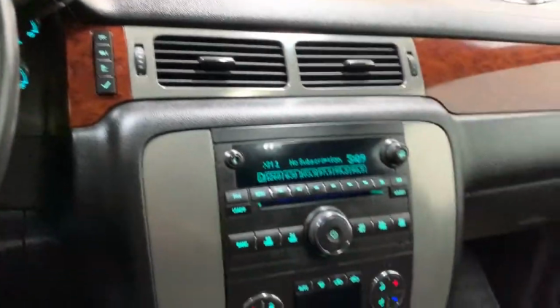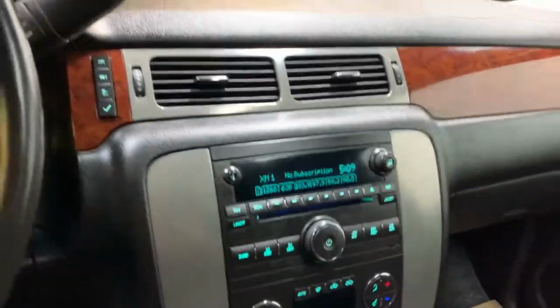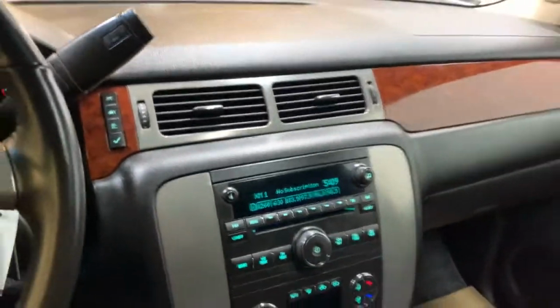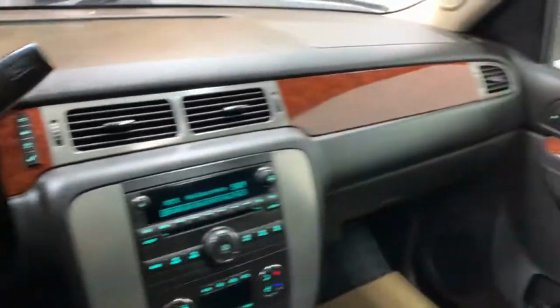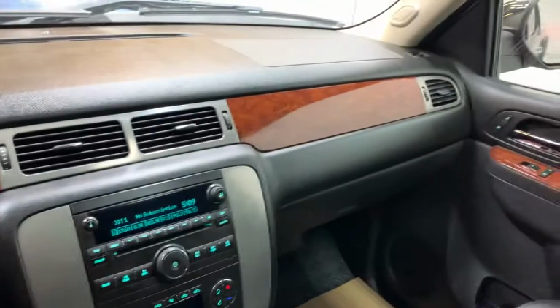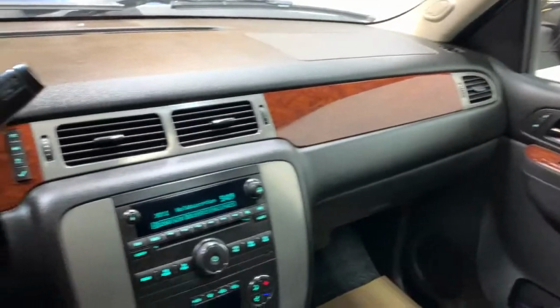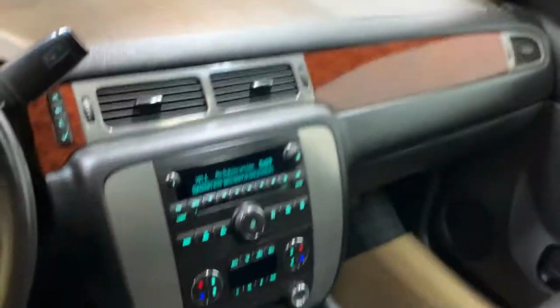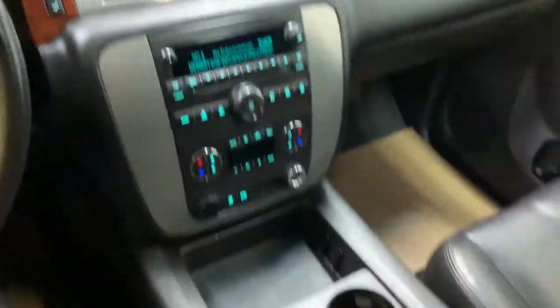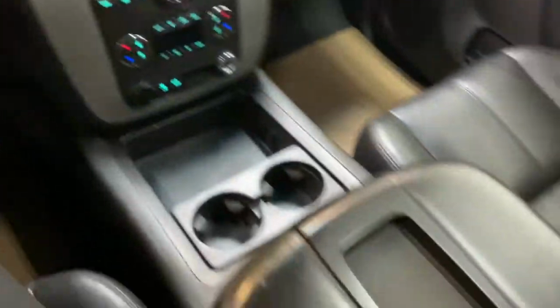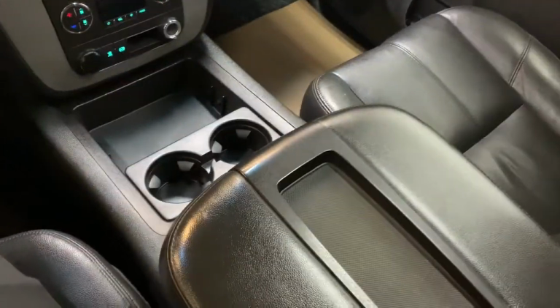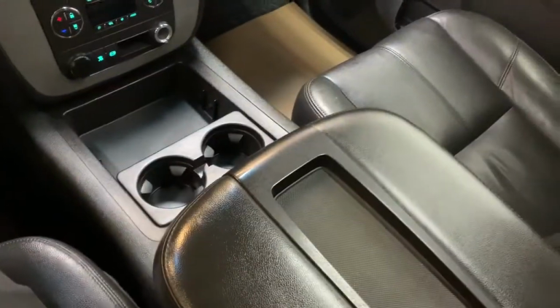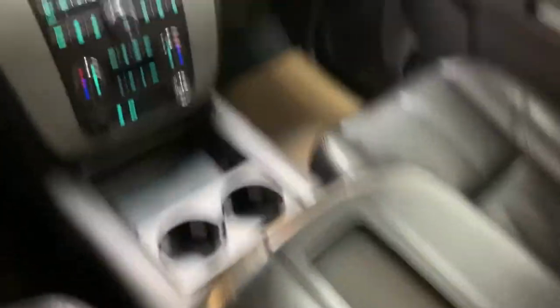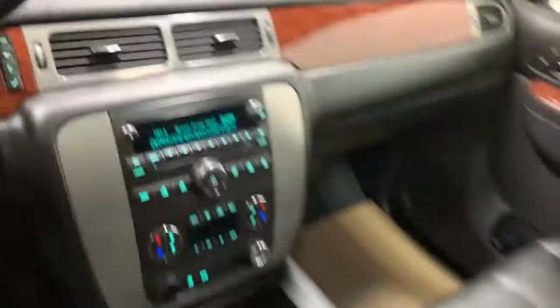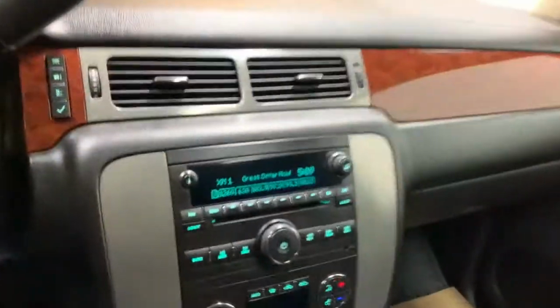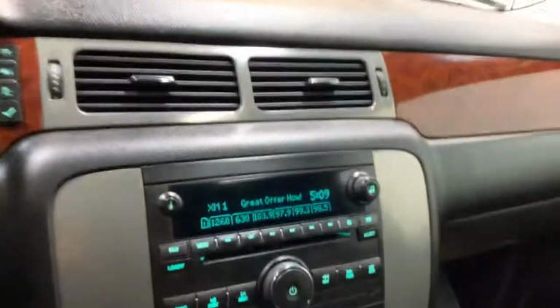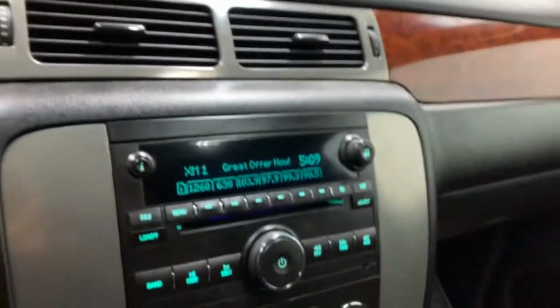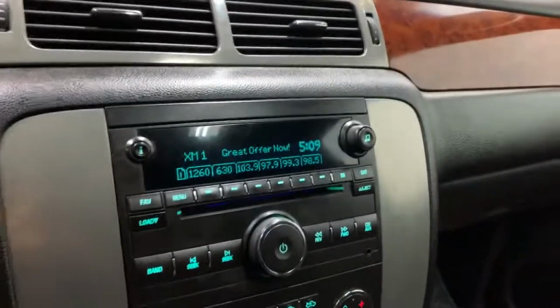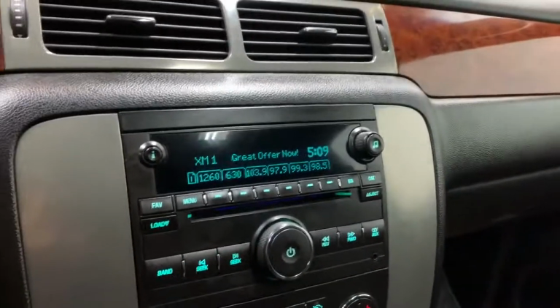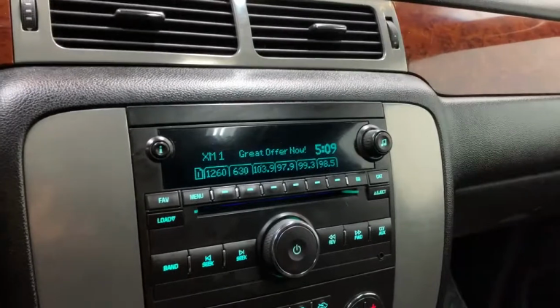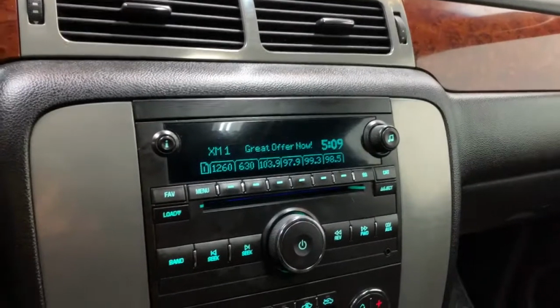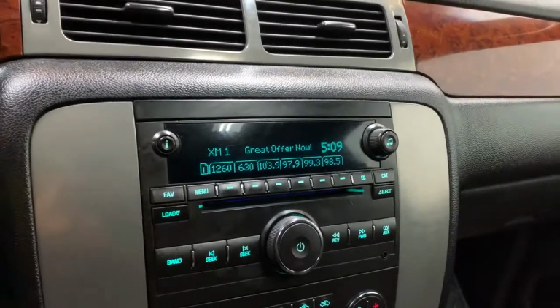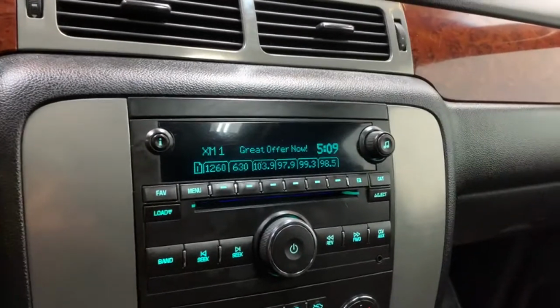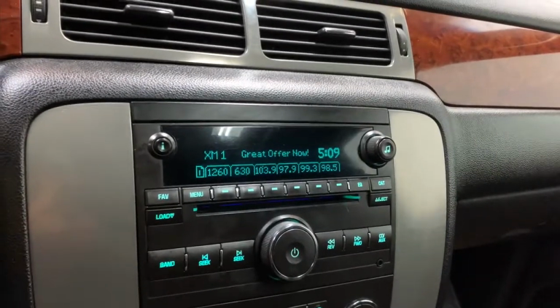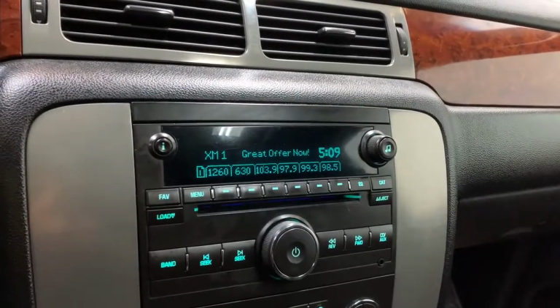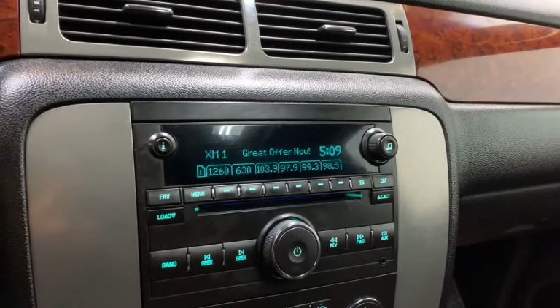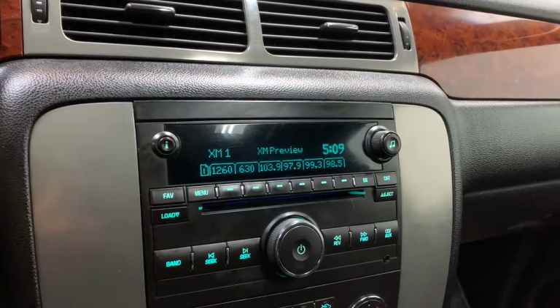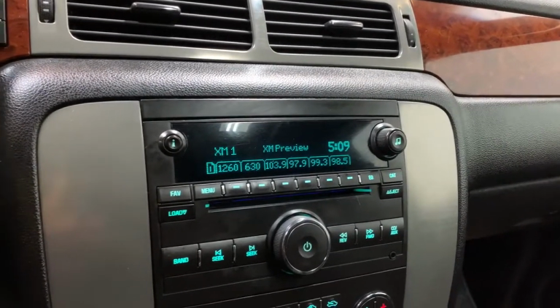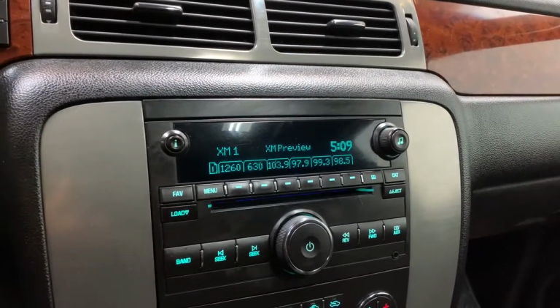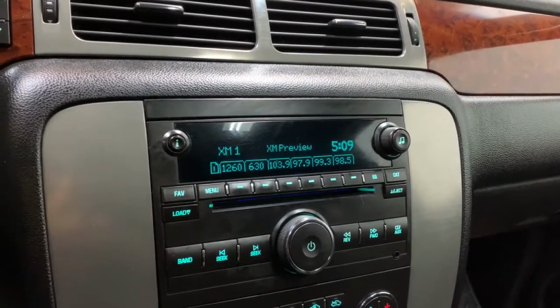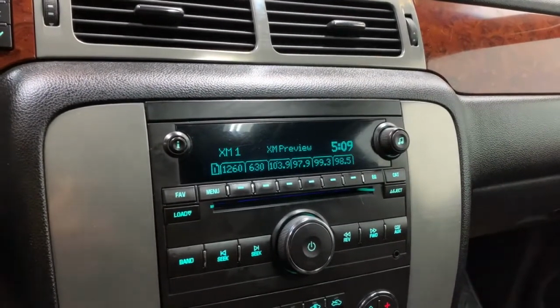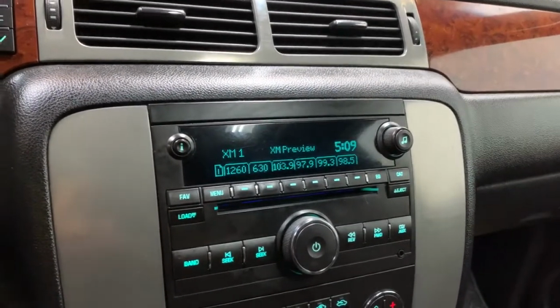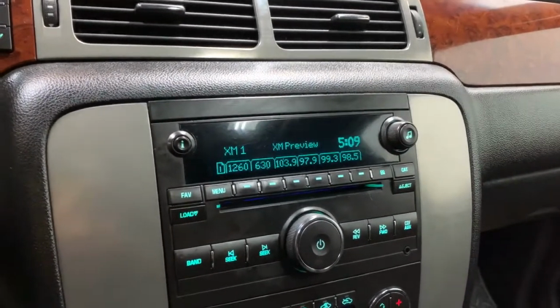We do have the nice upgraded interior in here with the flow-through console. For your stereo, you get AM, FM, and XM radio. It does have a 6-CD changer. We also have Bluetooth connectivity, USB, and auxiliary input.